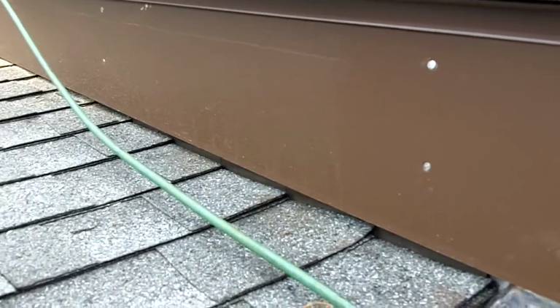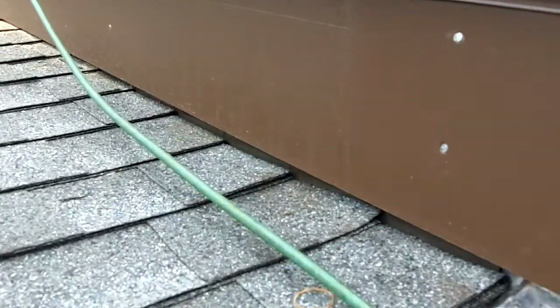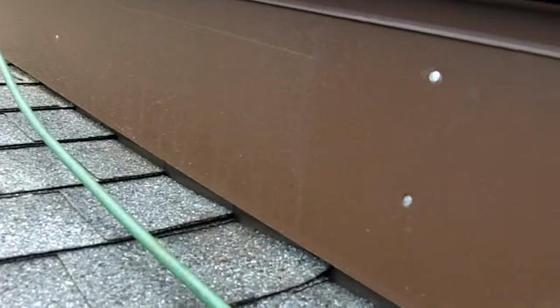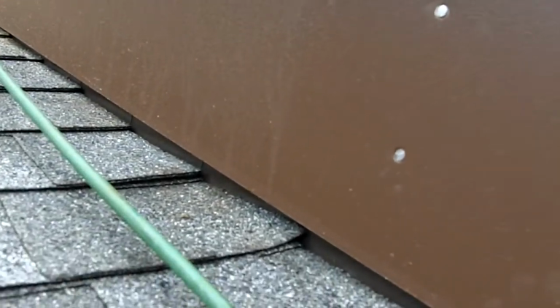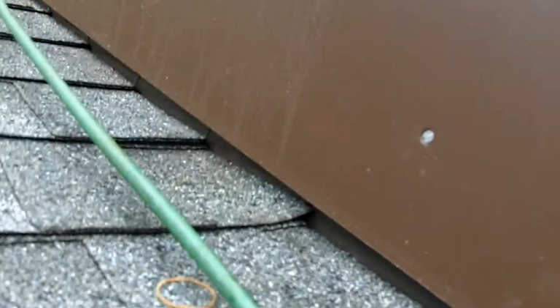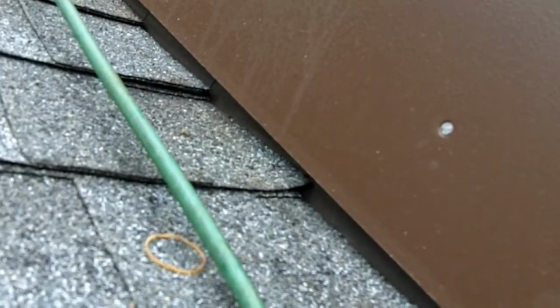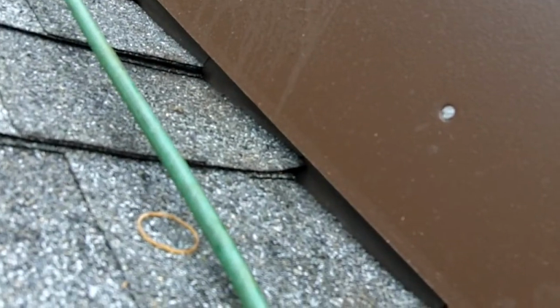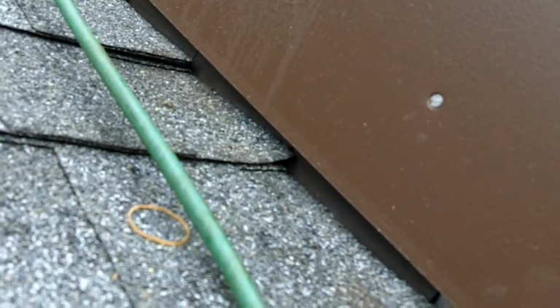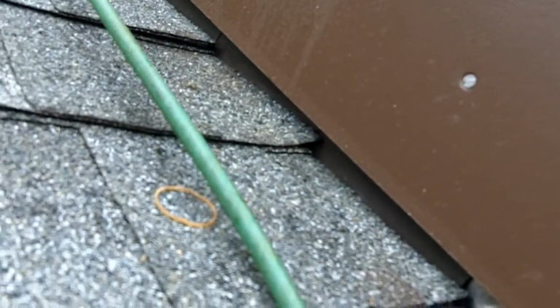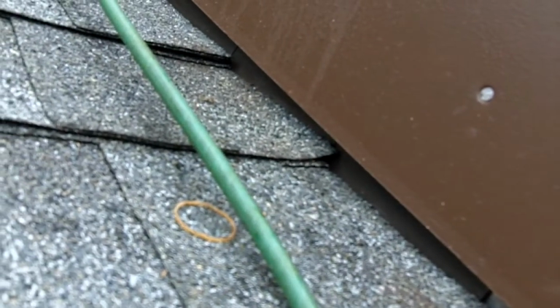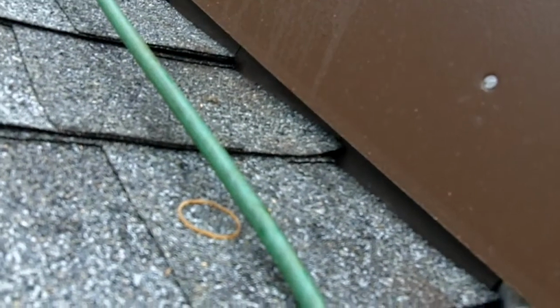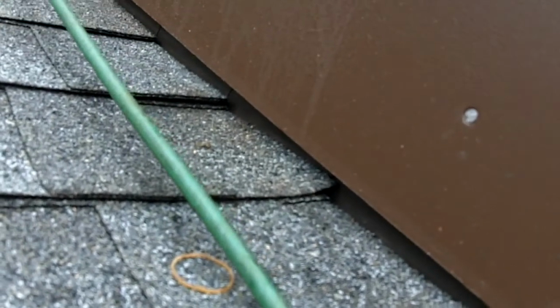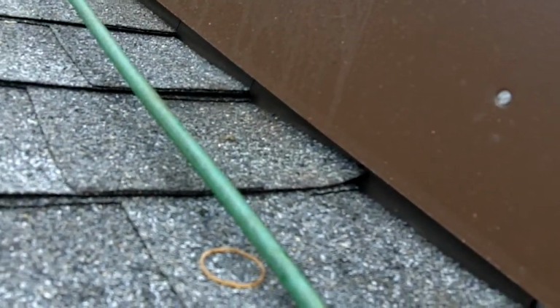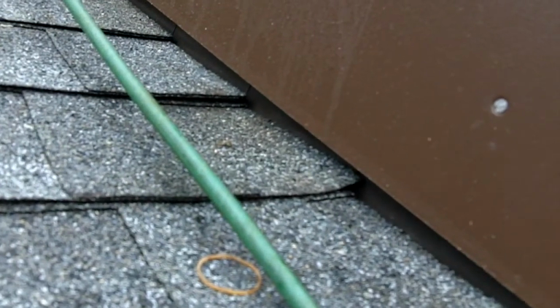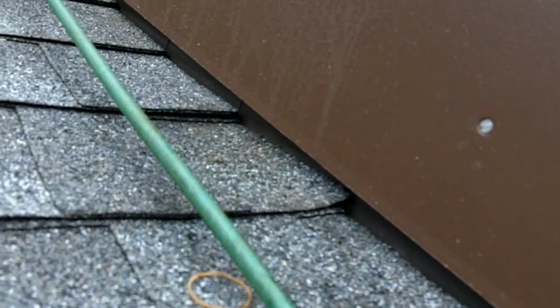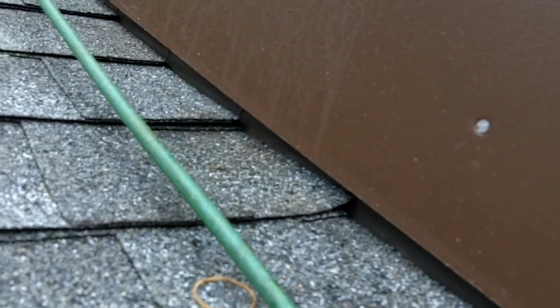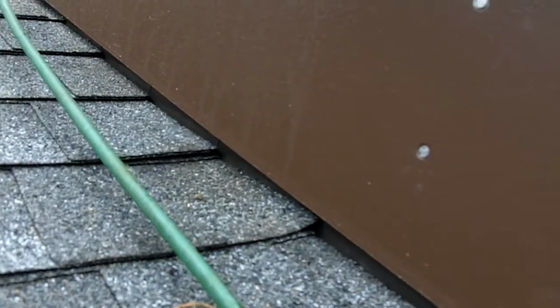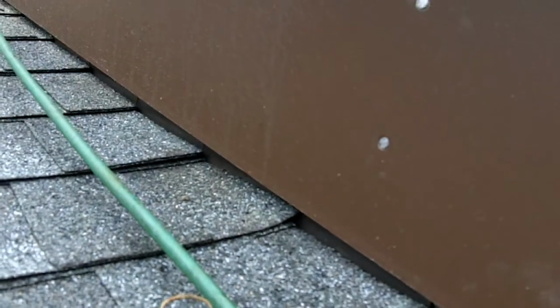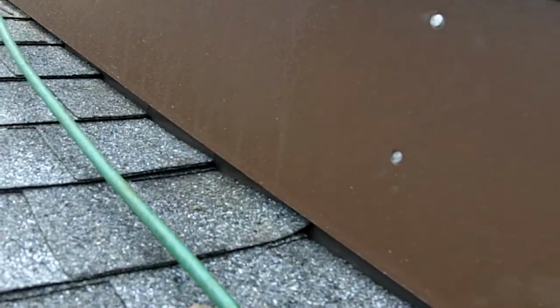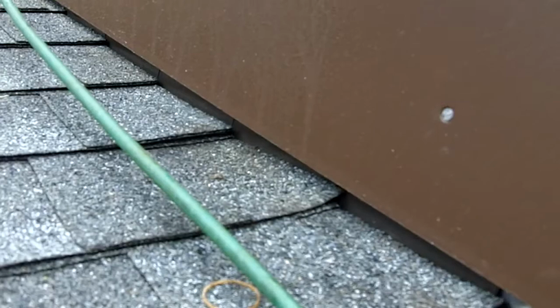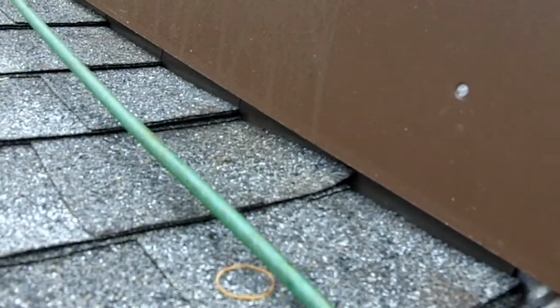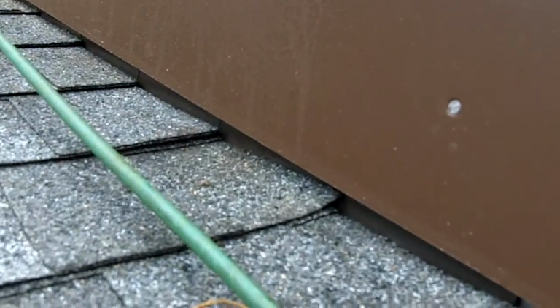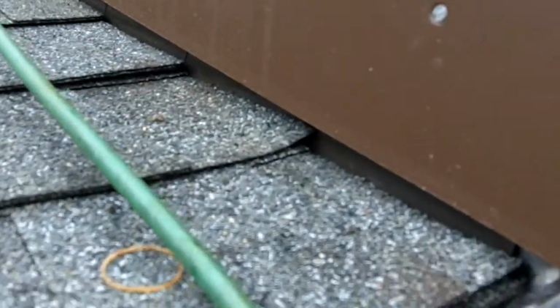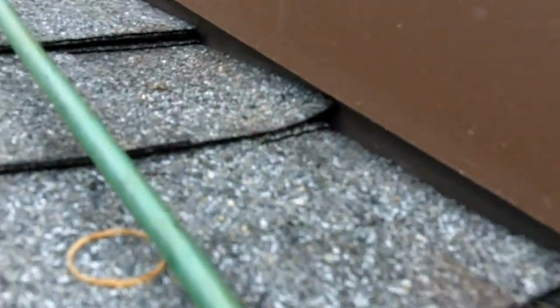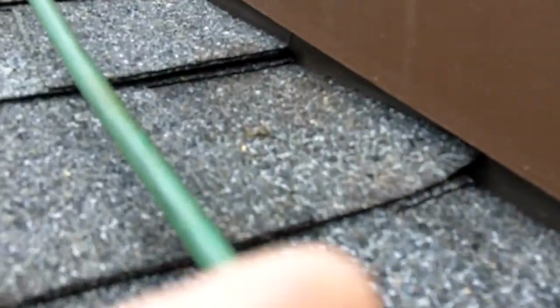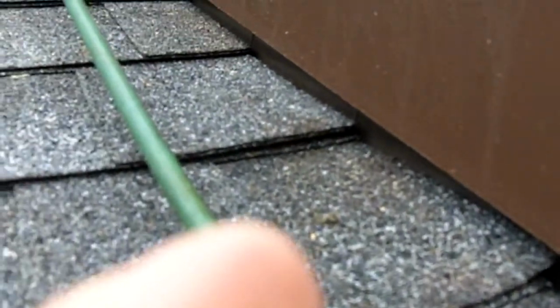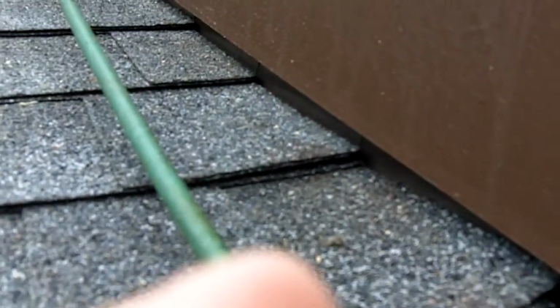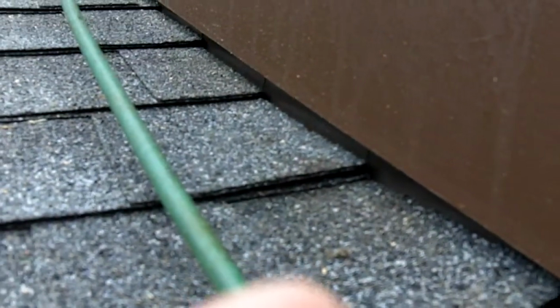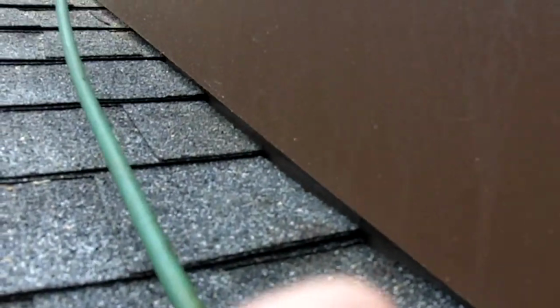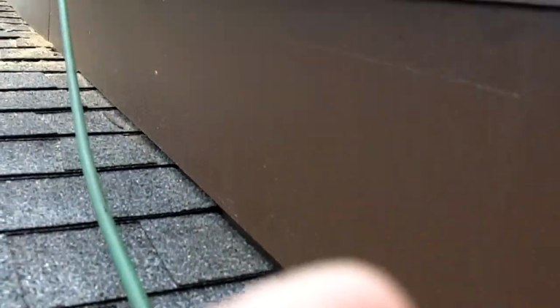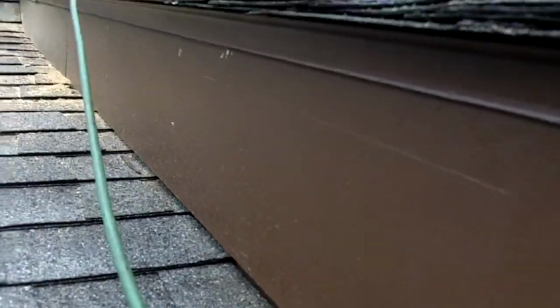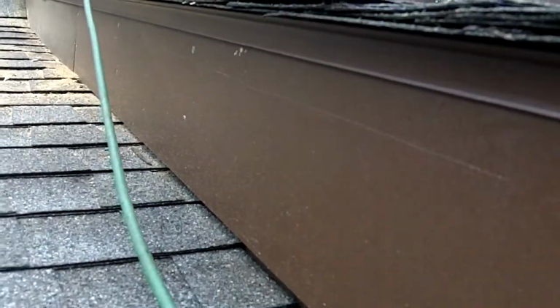If you look underneath, we had the full step flashings under there — so that's full step flashings — so that way when anything backs up in this gutter or on this edge right here and goes up here, it won't come into the roof.